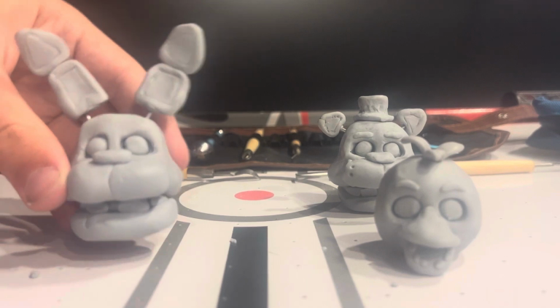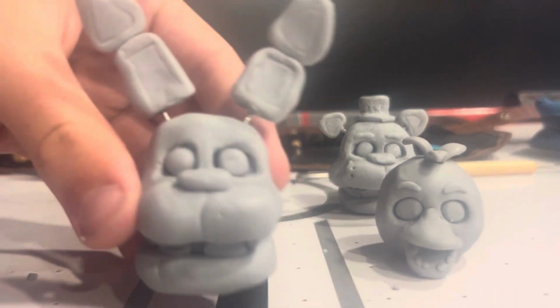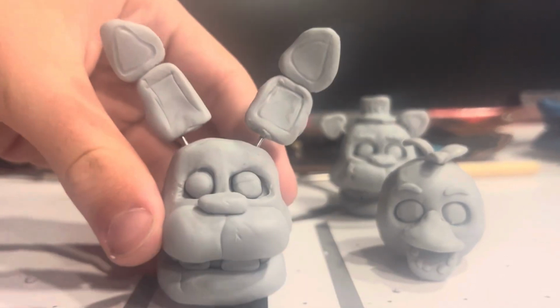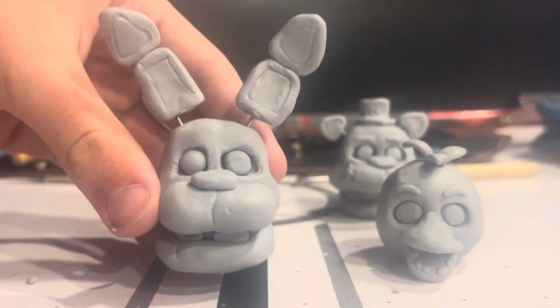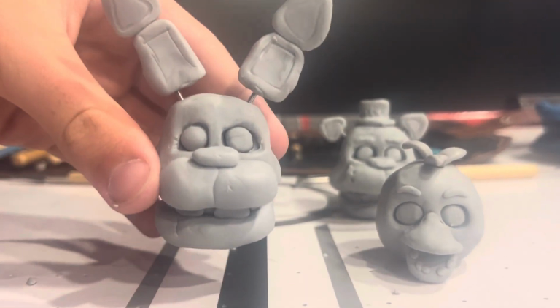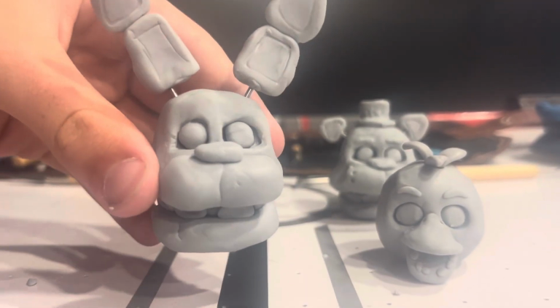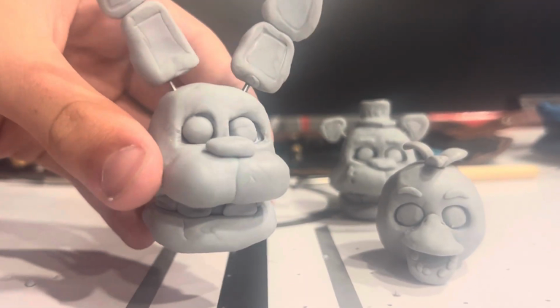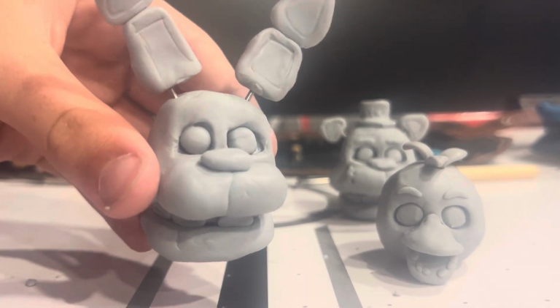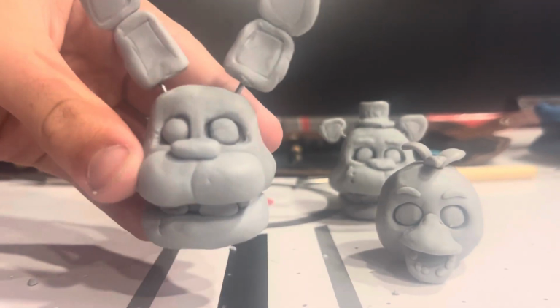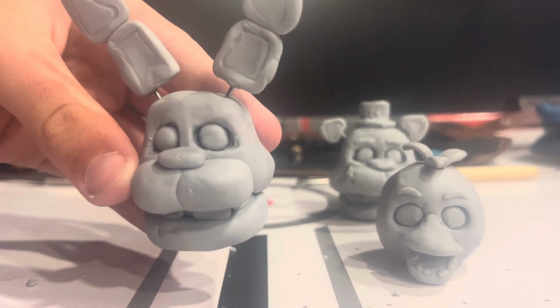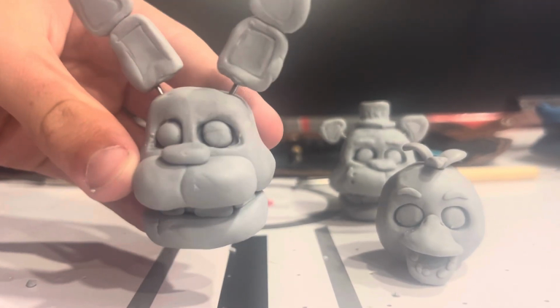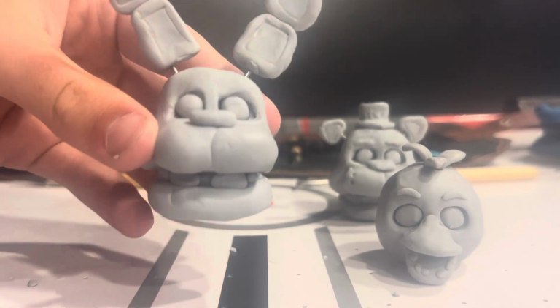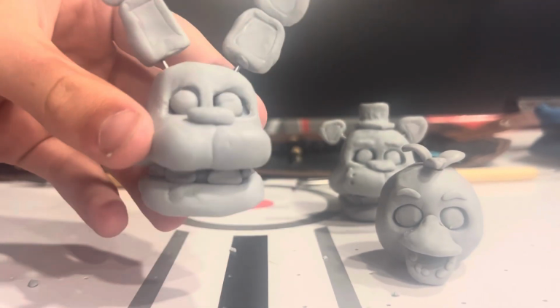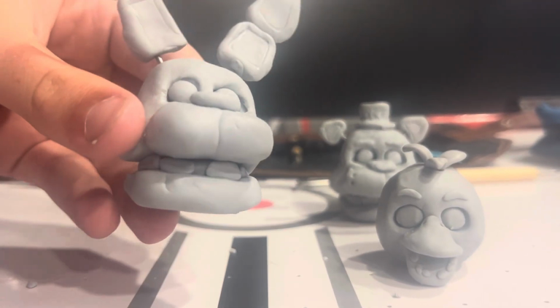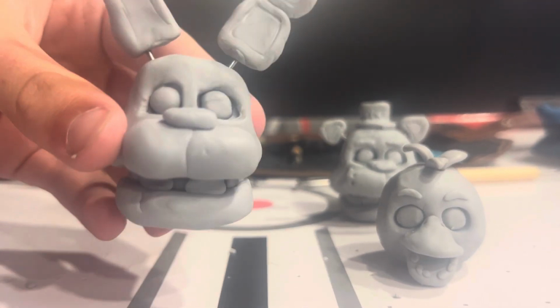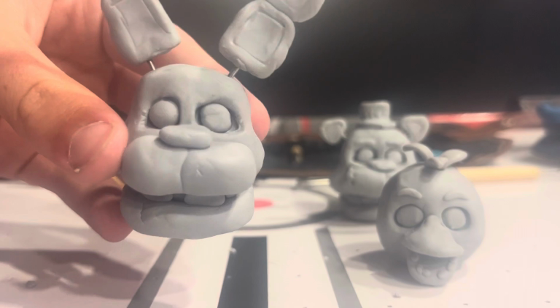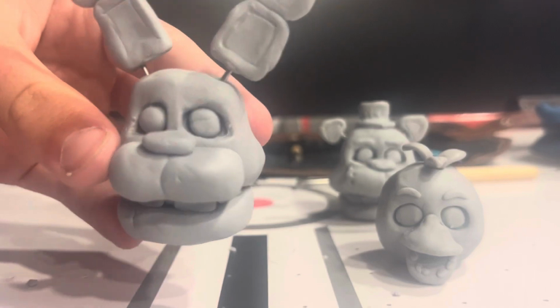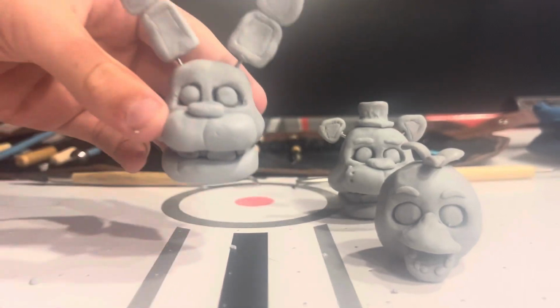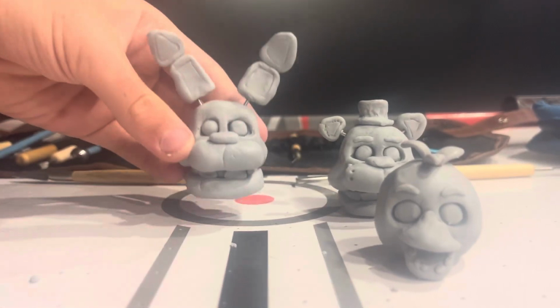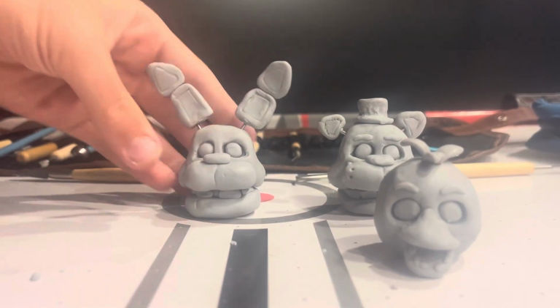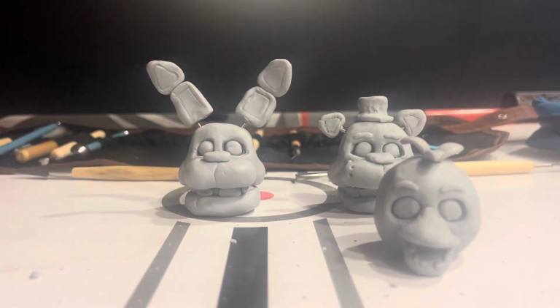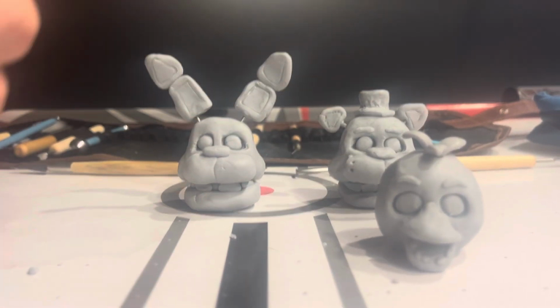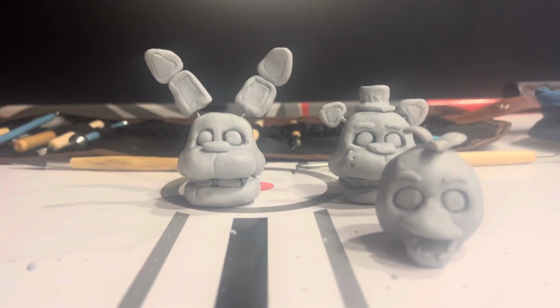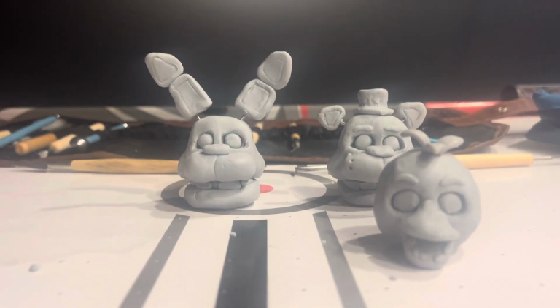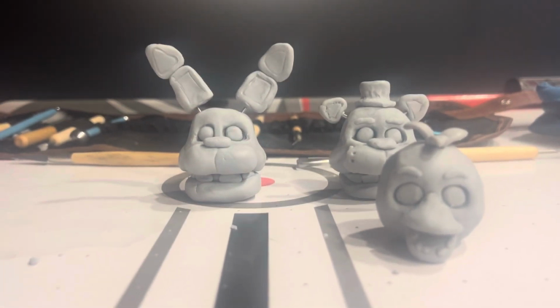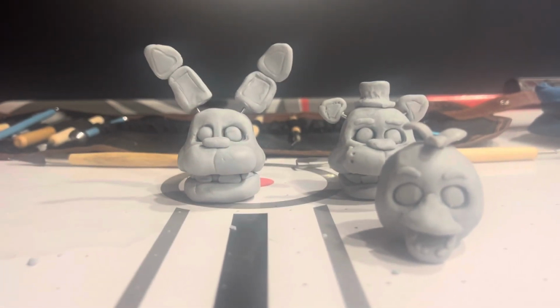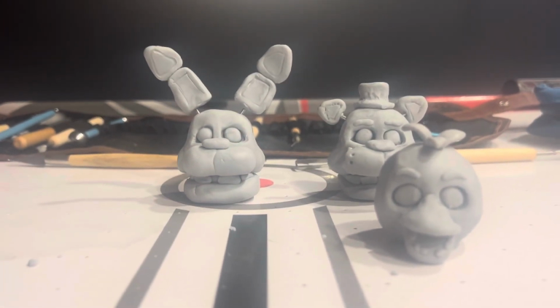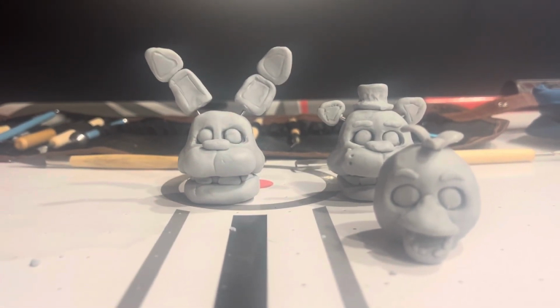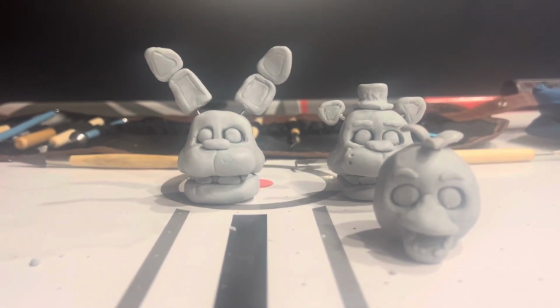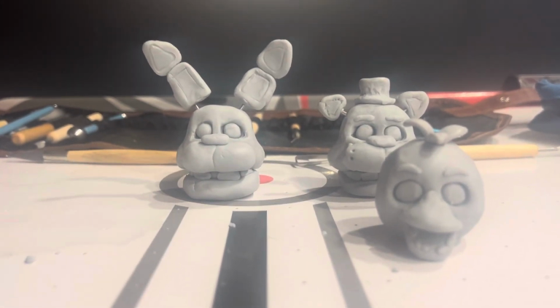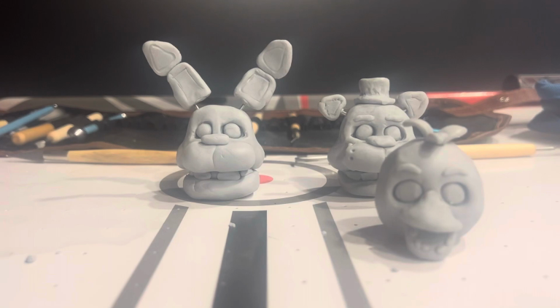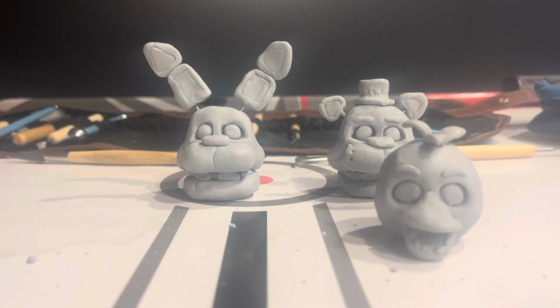So I thought I'd just show you that real quick, because I didn't put it in the video. Stay tuned for Foxy coming up soon, and bye.